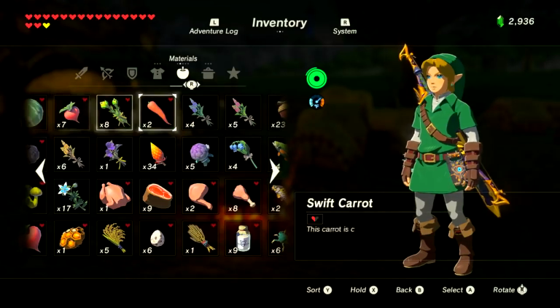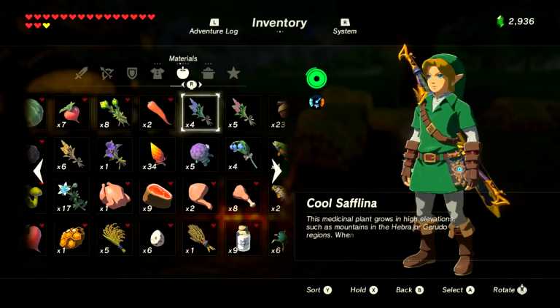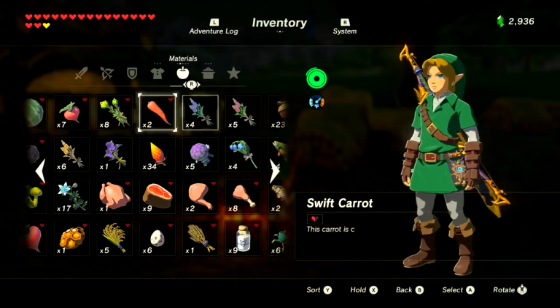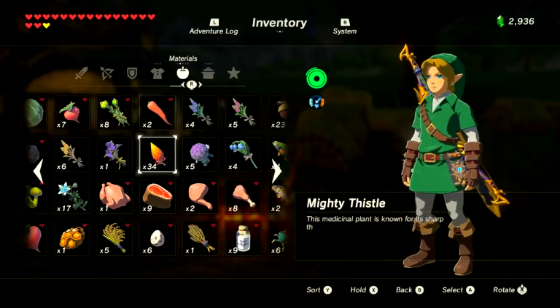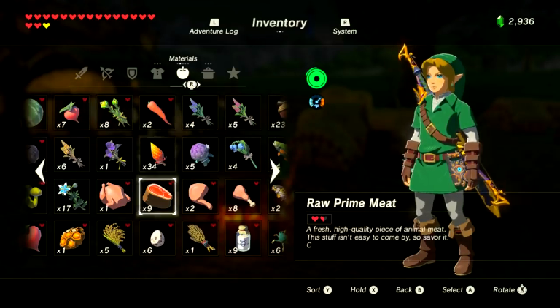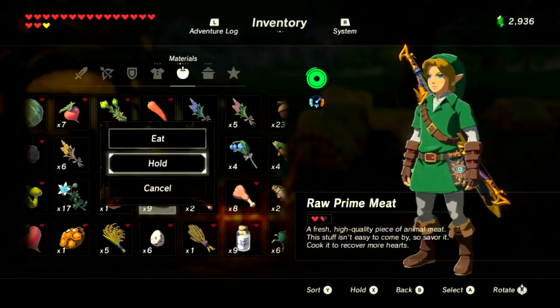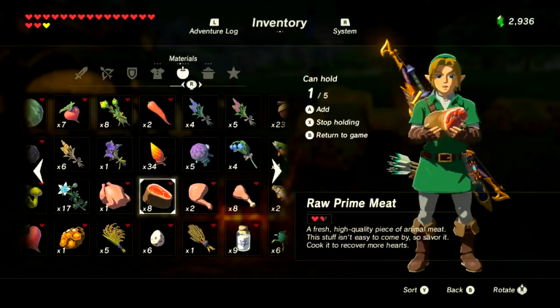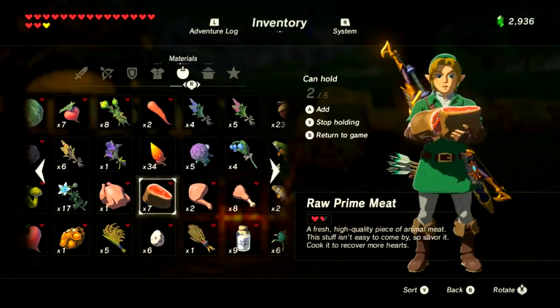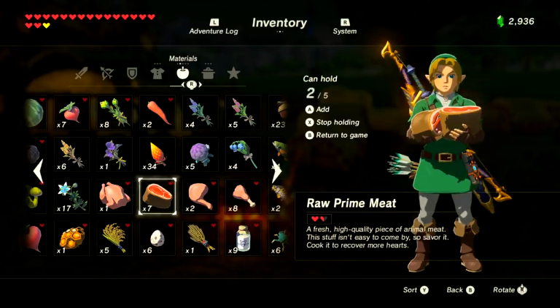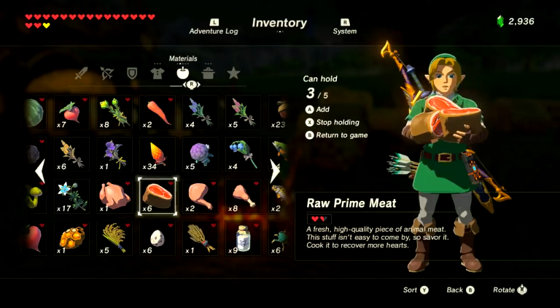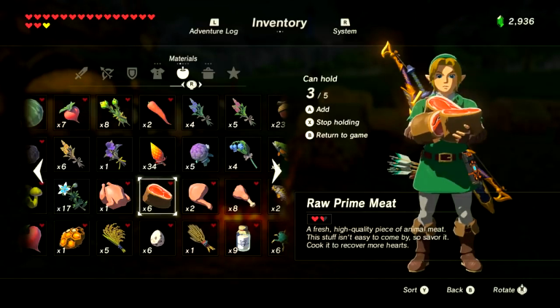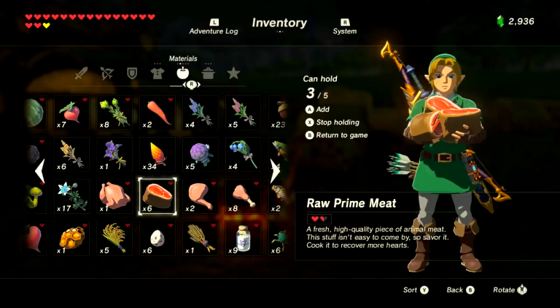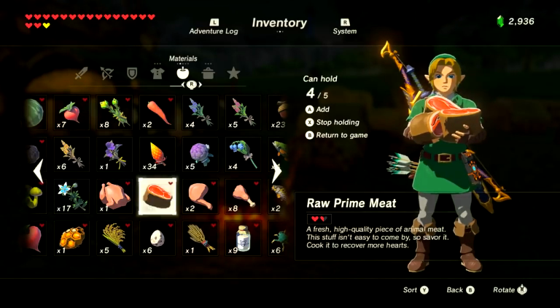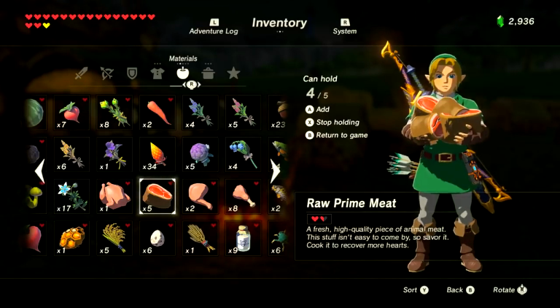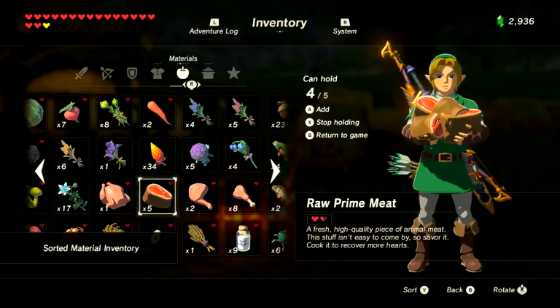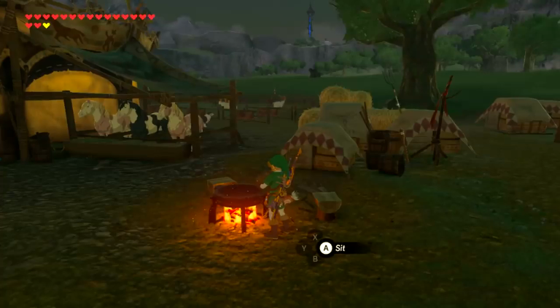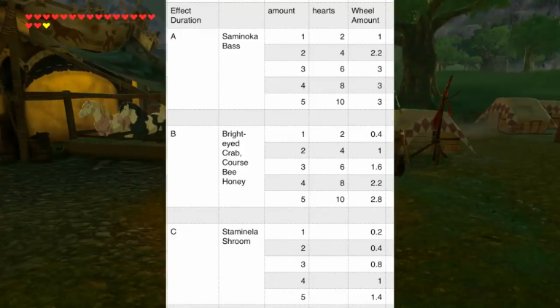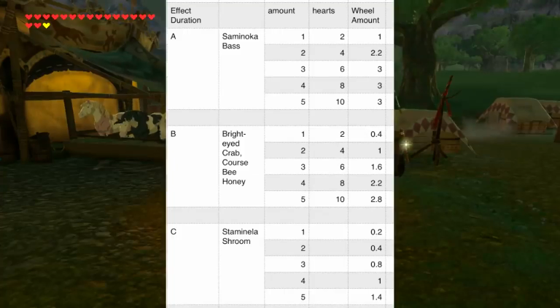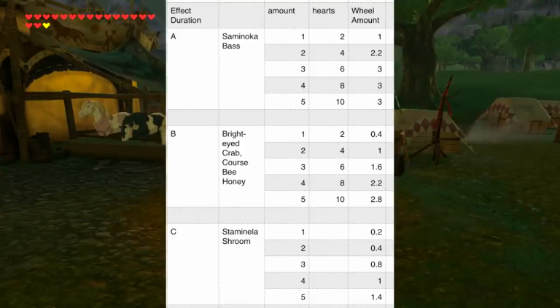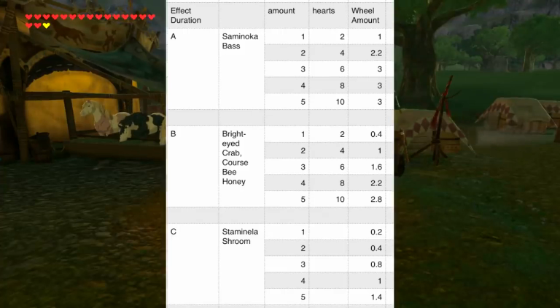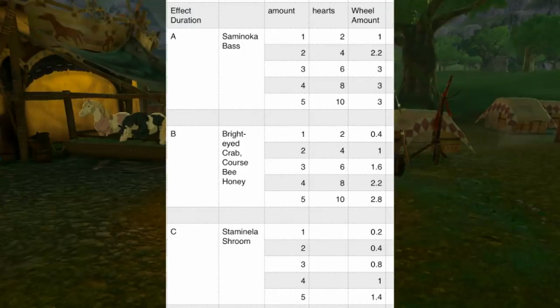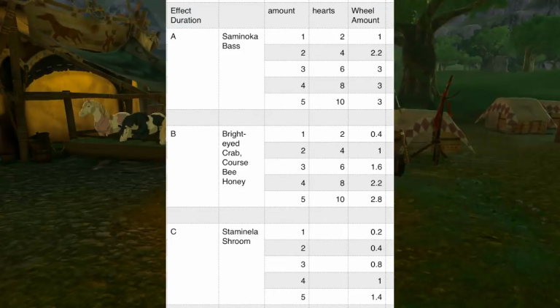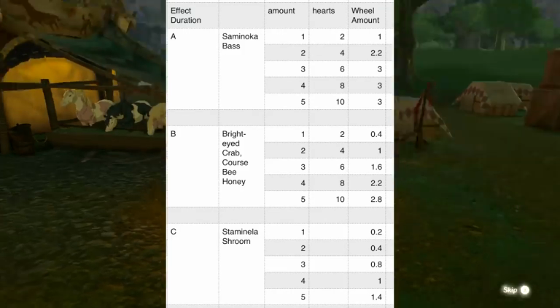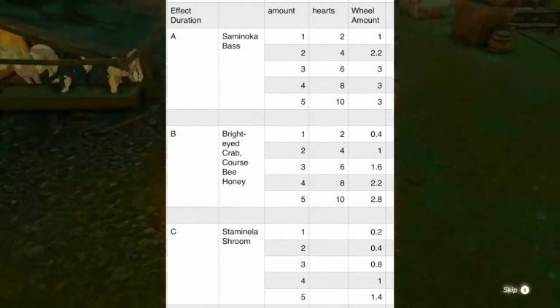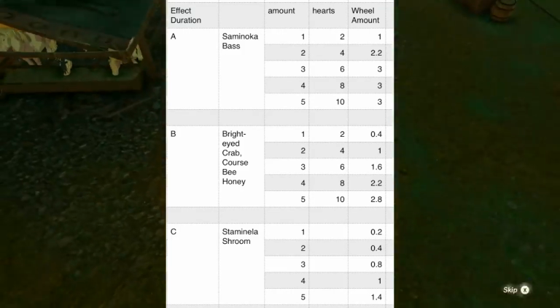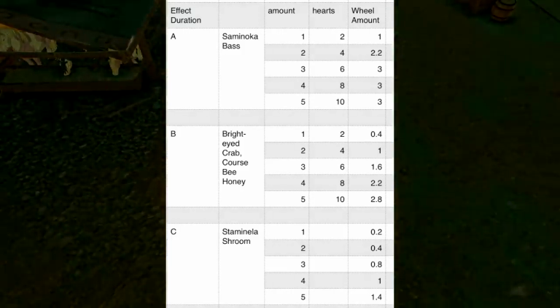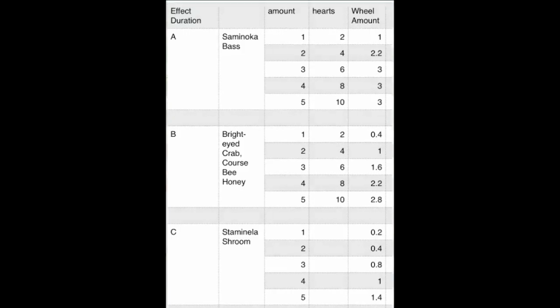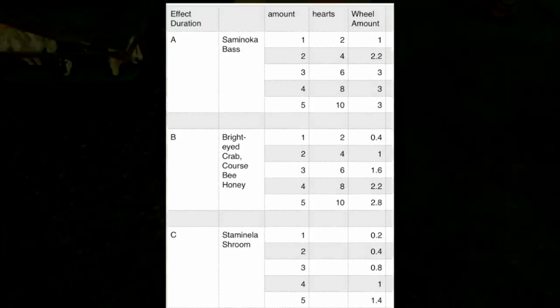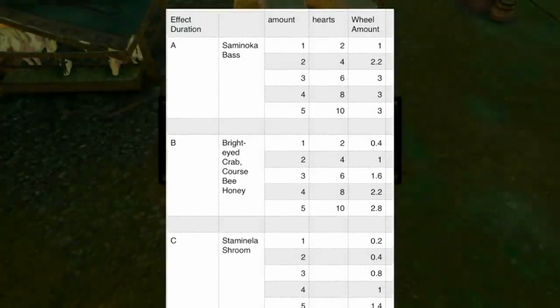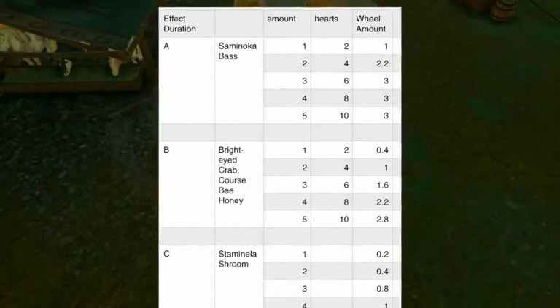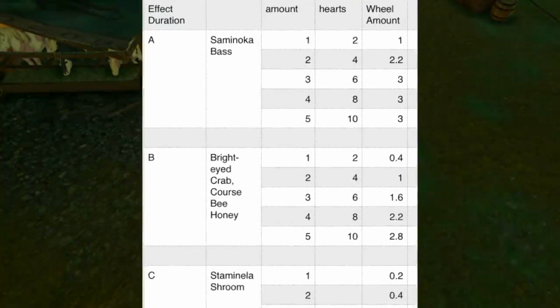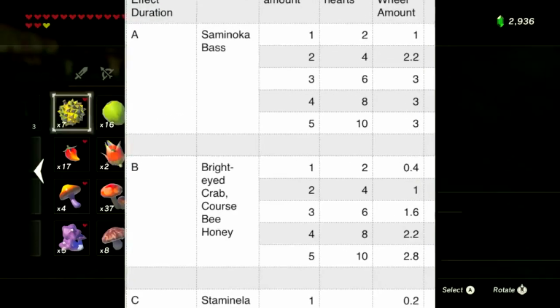Endura Carrots can be found behind the Great Fairy near Kakariko Village. You may only want to cook one at a time — each one gives you full restoration of your stamina wheel plus two-fifths extra. Keep in mind you cannot over-replenish your stamina, so you may not want max stamina regeneration.